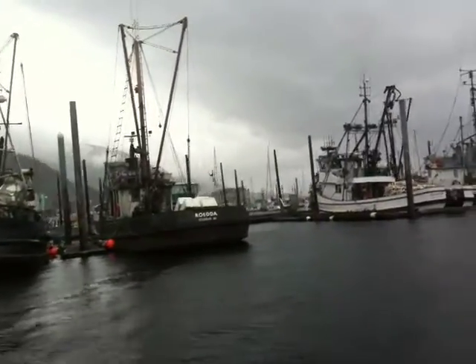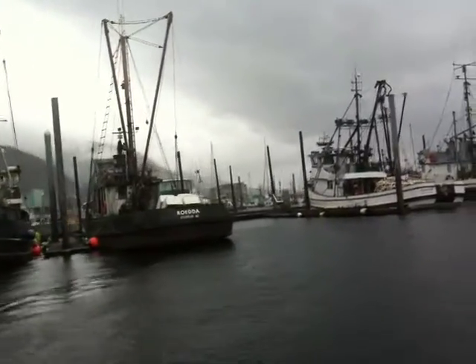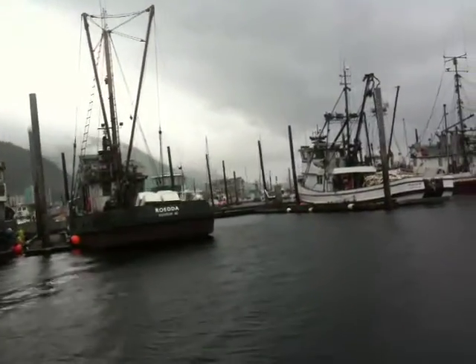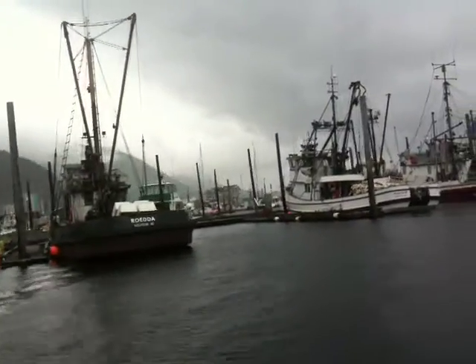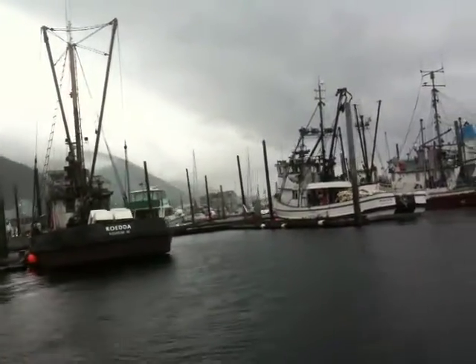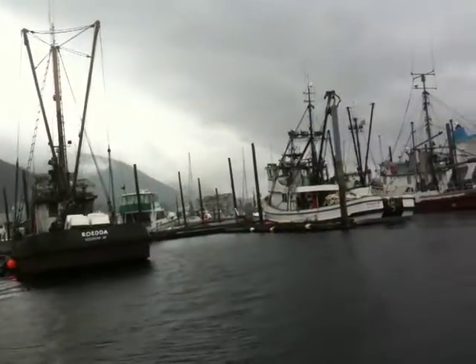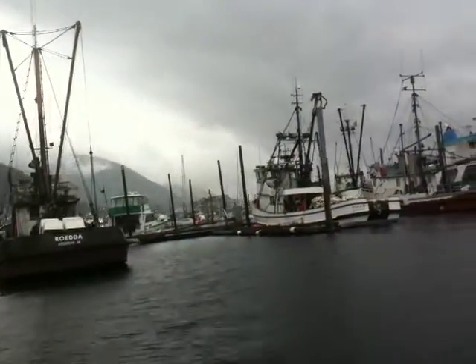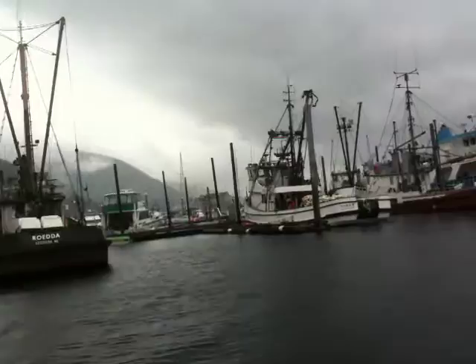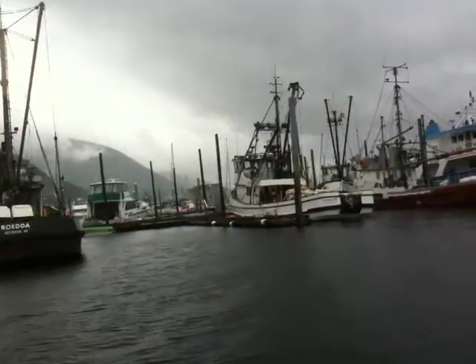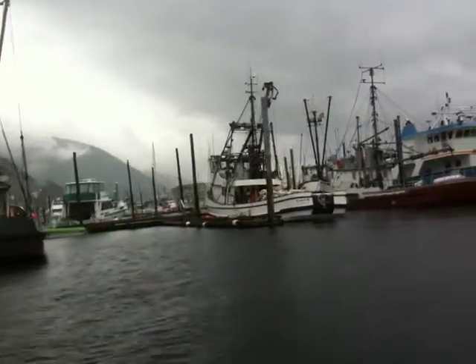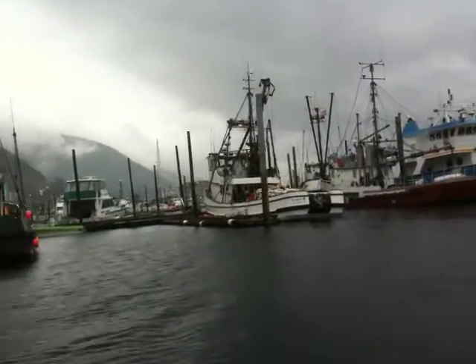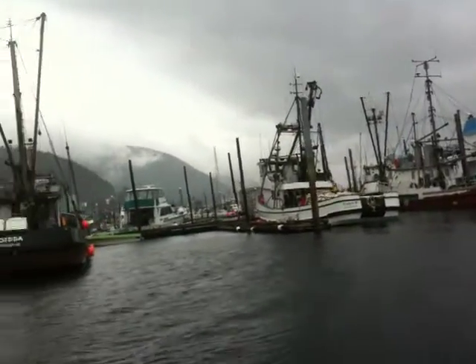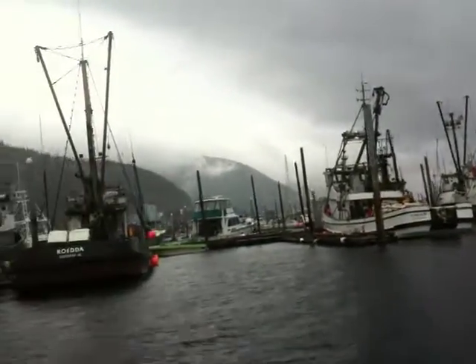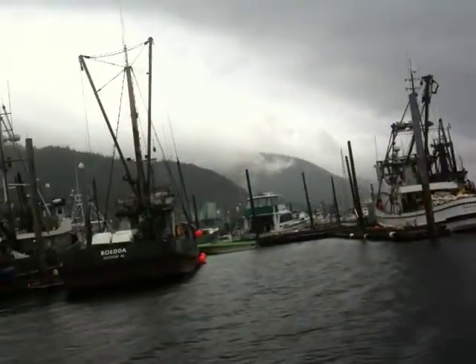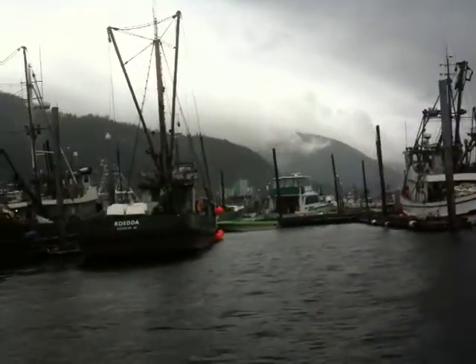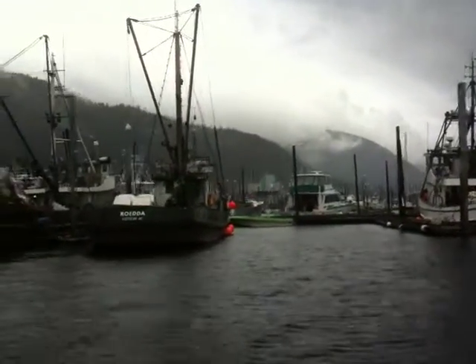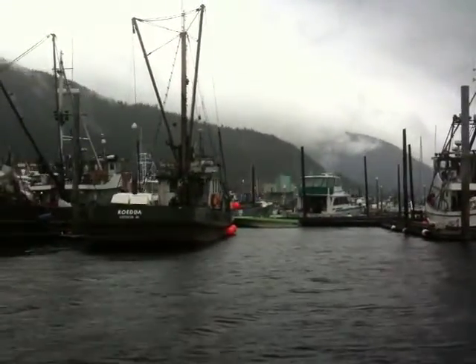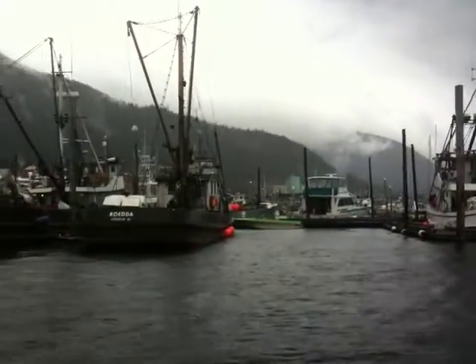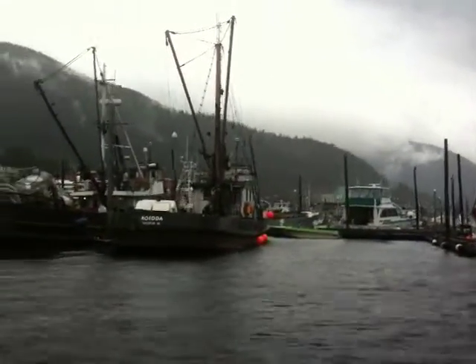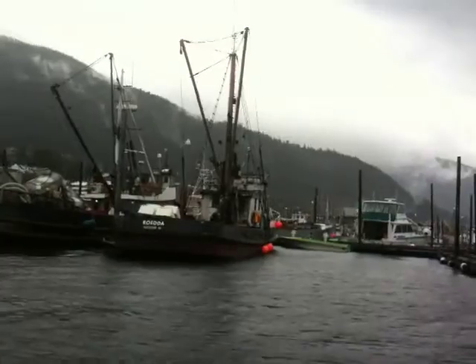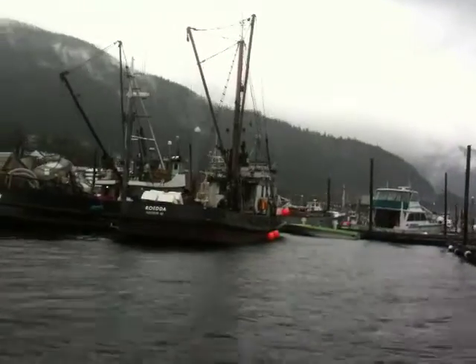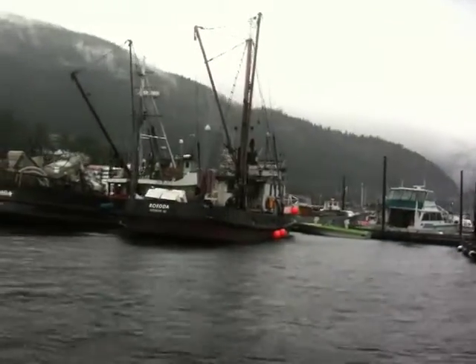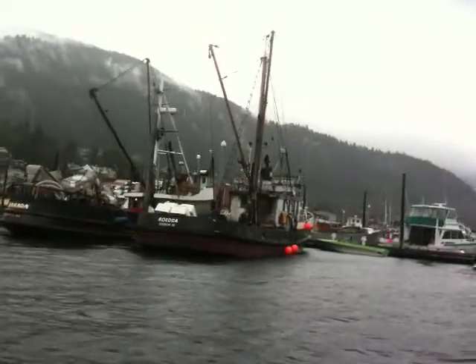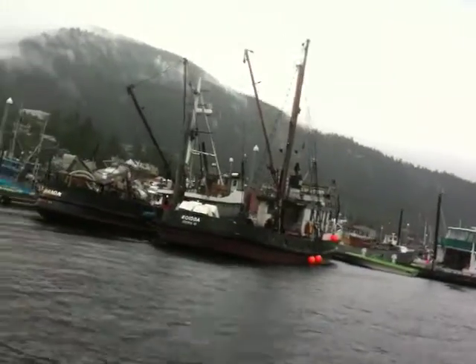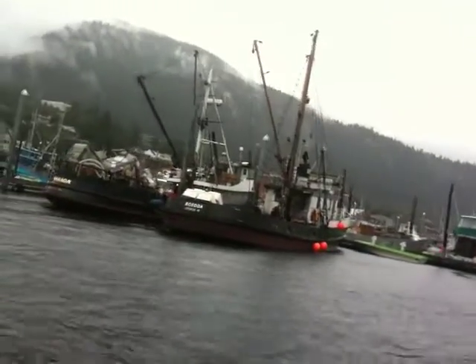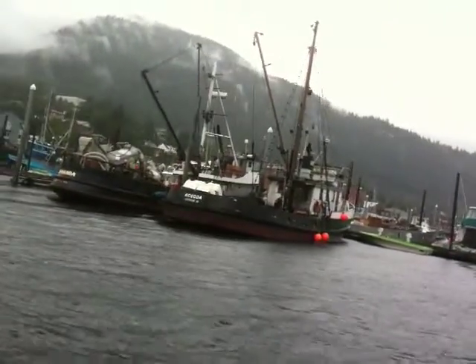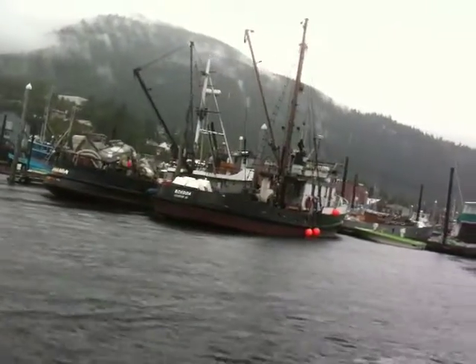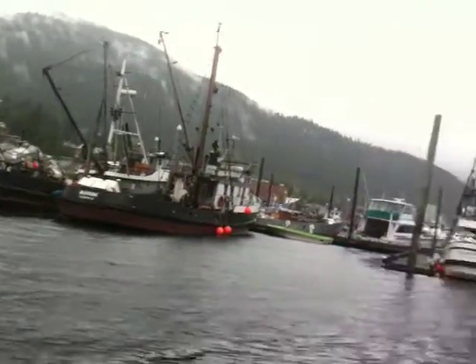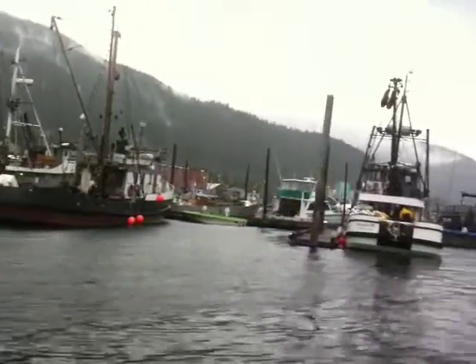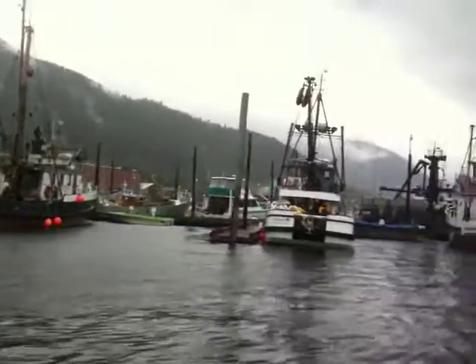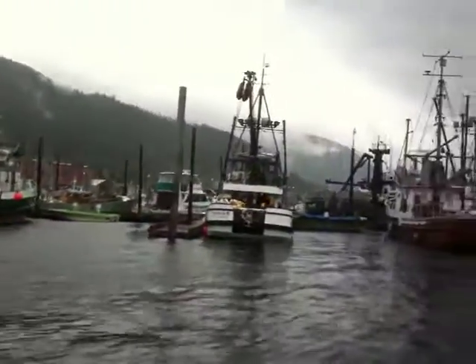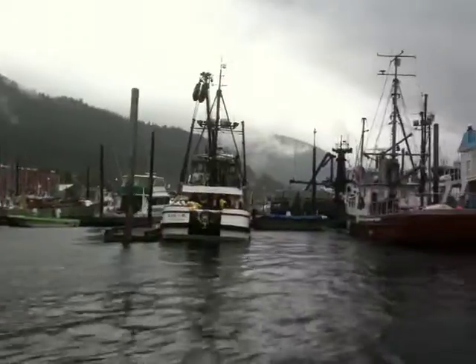I dropped my phone out here a couple months ago when I was fishing — I was pretty upset about it. I was wrestling a halibut, though, so it was totally worth it. Catherine says I should just get a fishing pole like everyone else when wrestling with a fish, but it works for me.